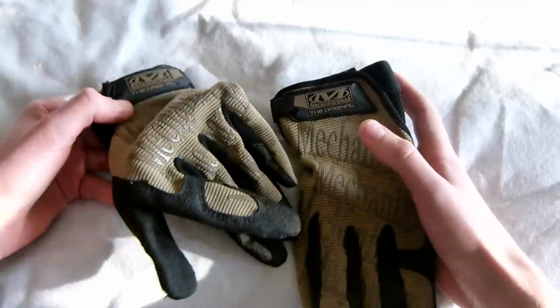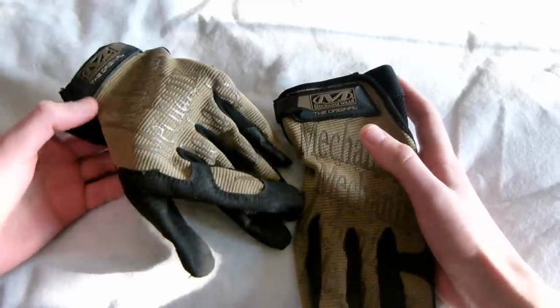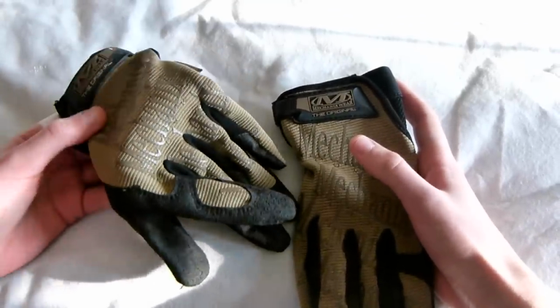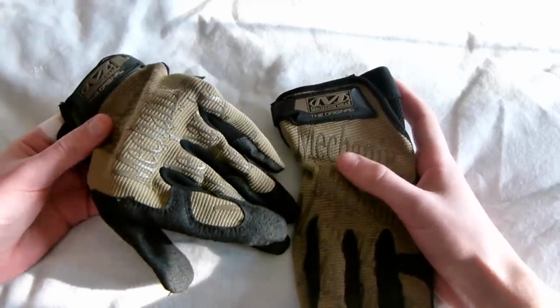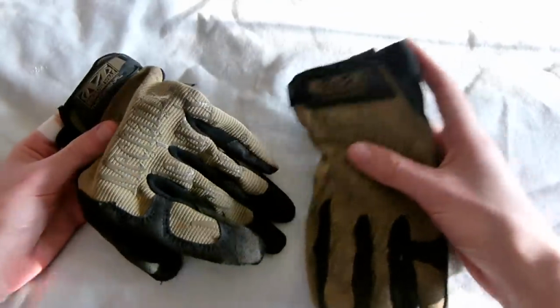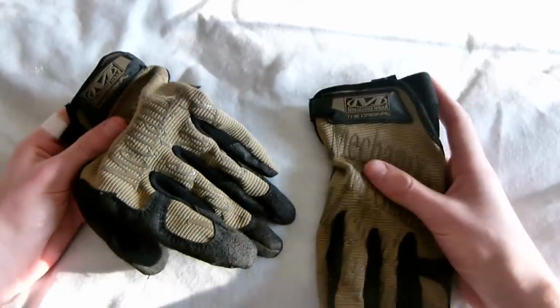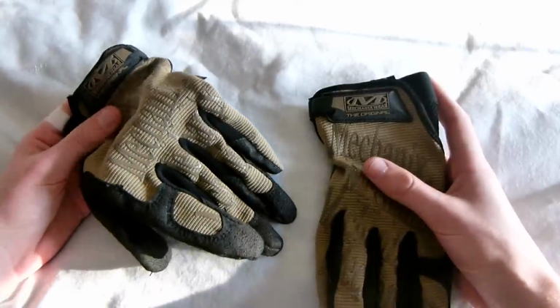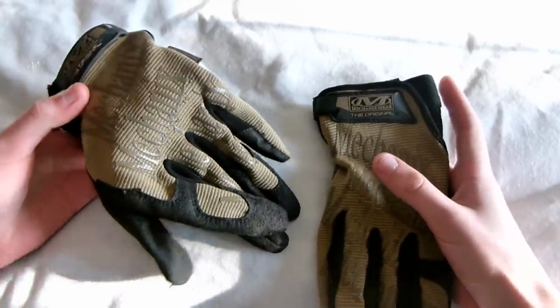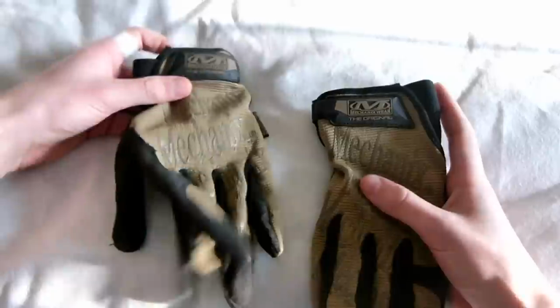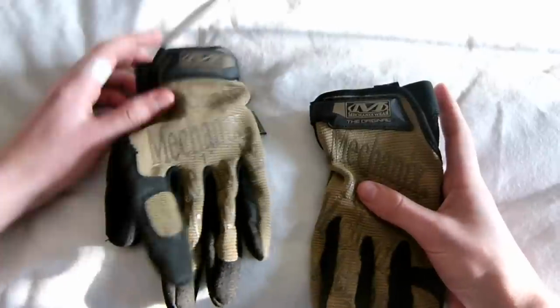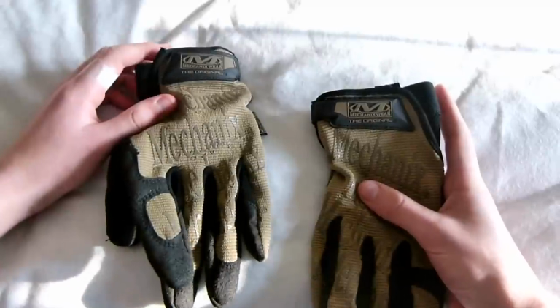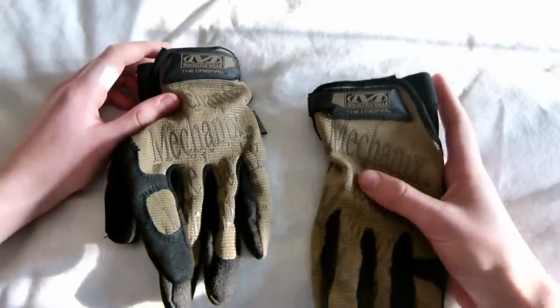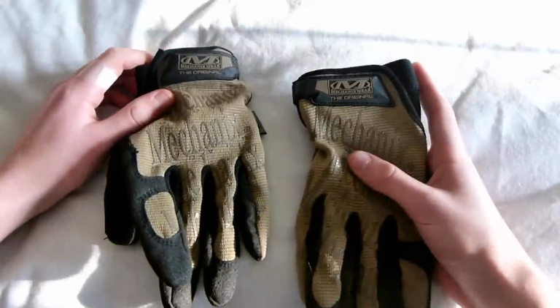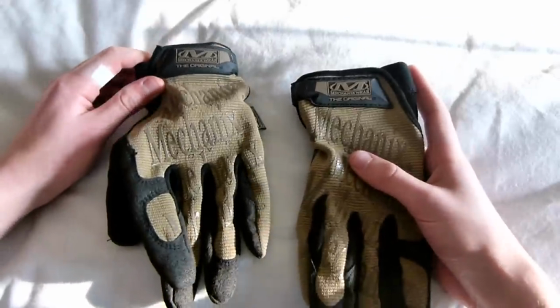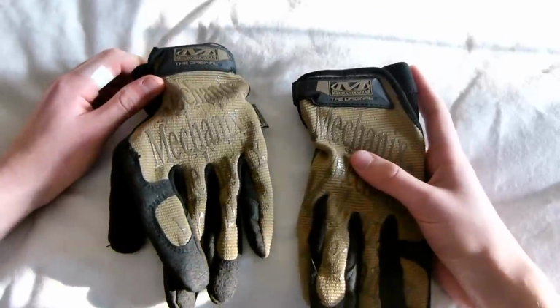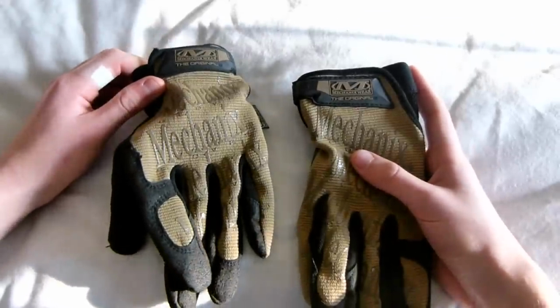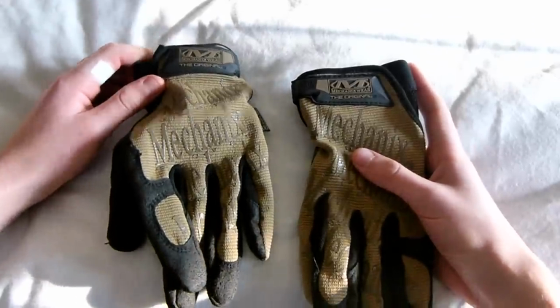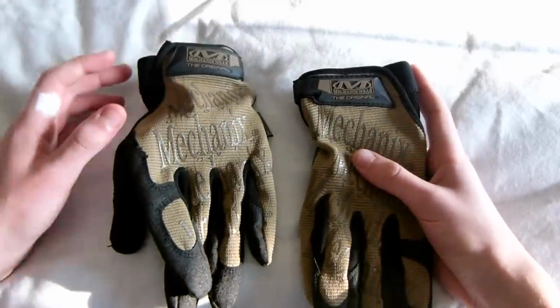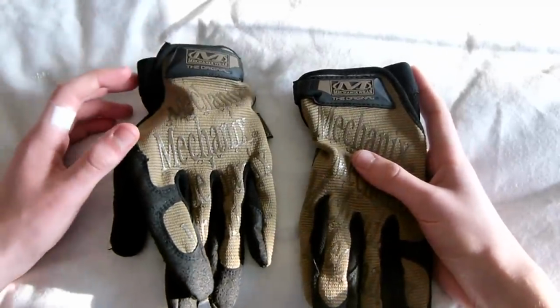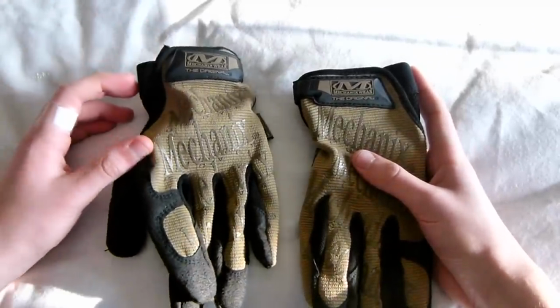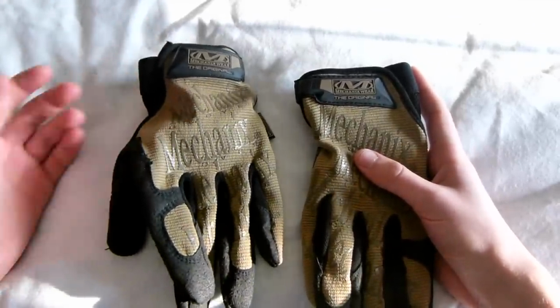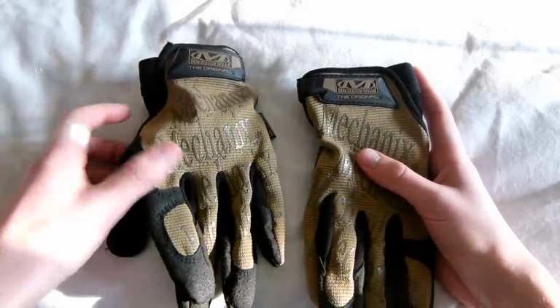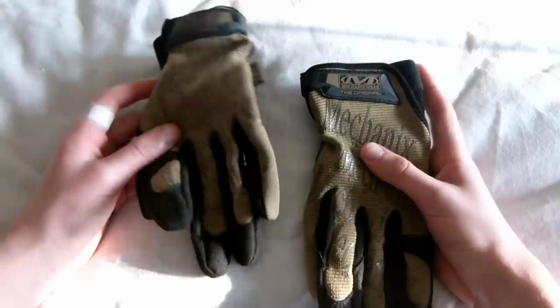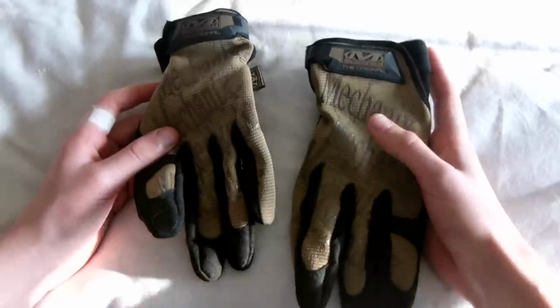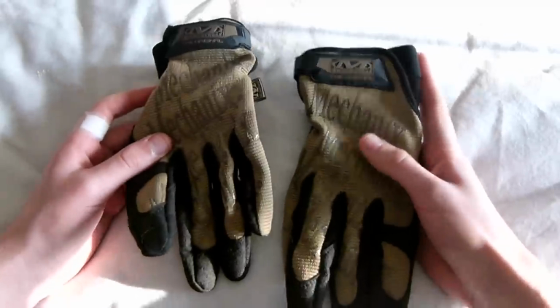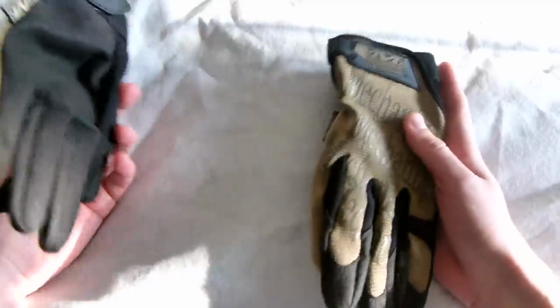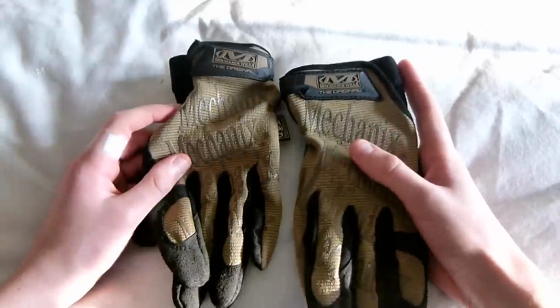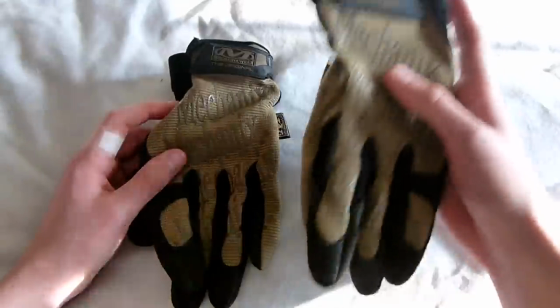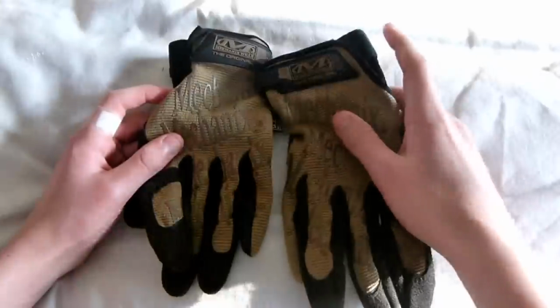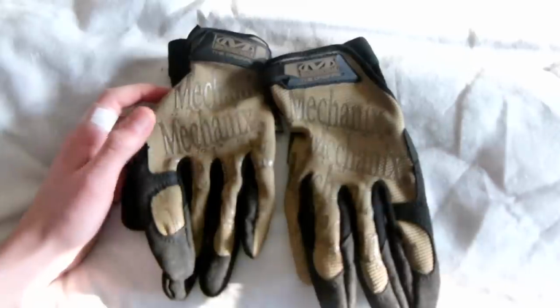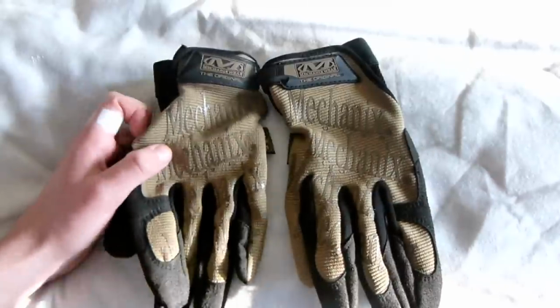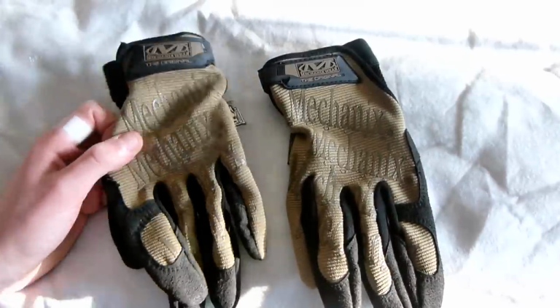One quick thing to mention about the sizing: I ordered these from Firesupport.co.uk for around £18 — that is UK currency obviously. If you are American, you can get them from a lot more places in the US.